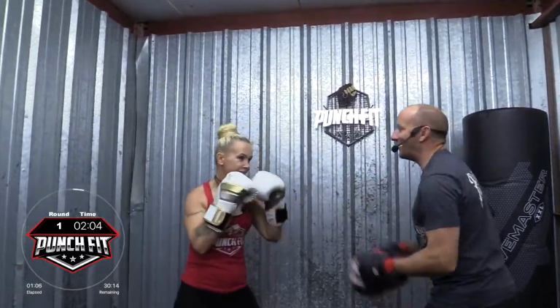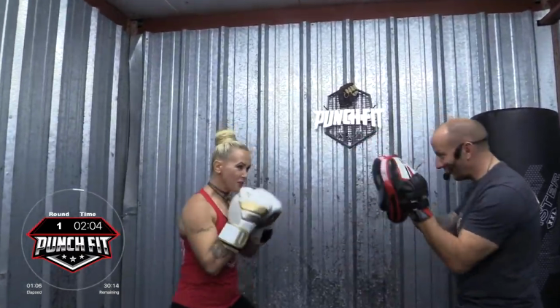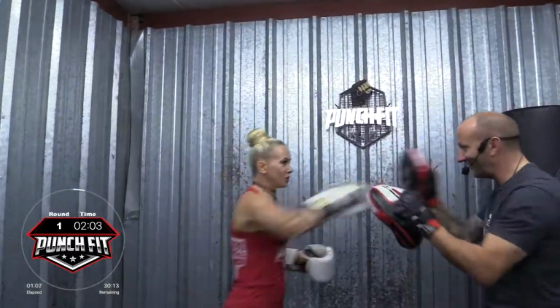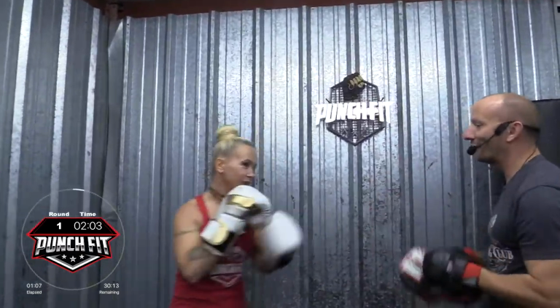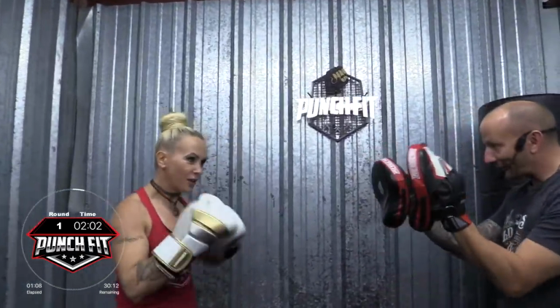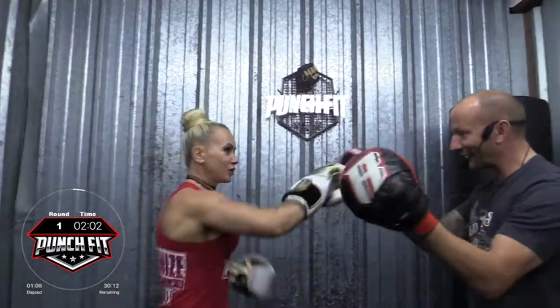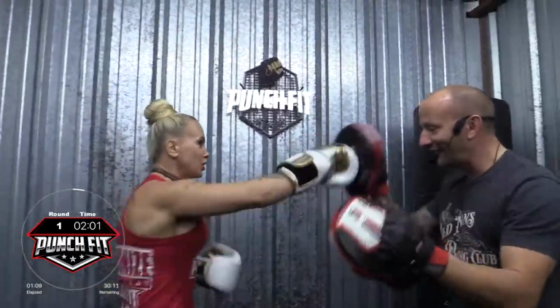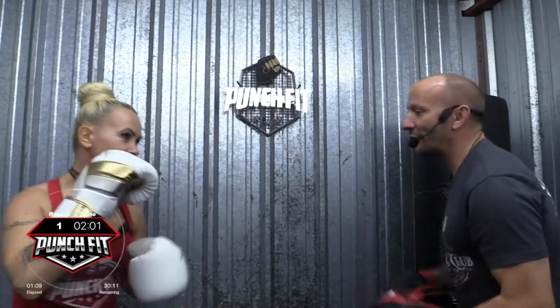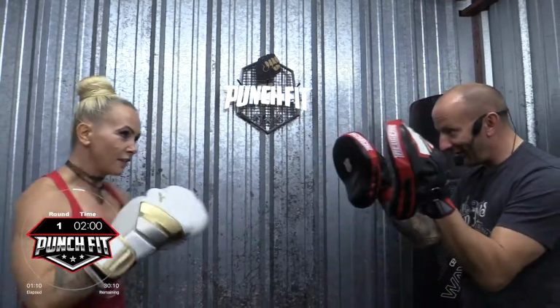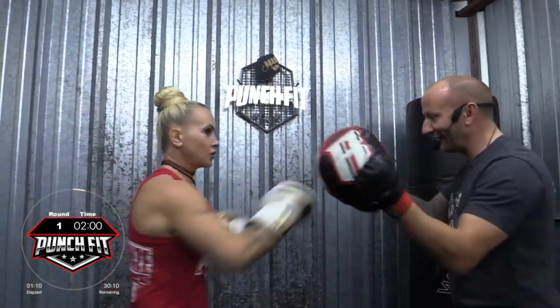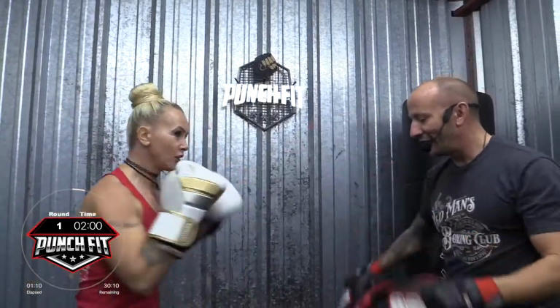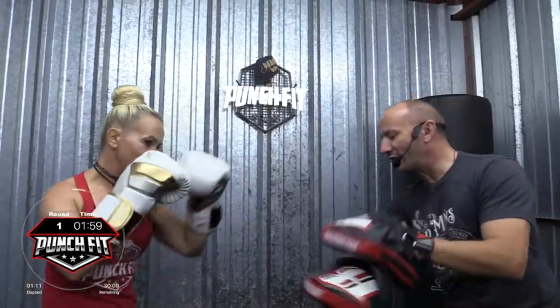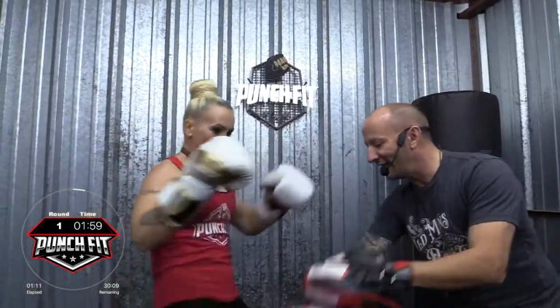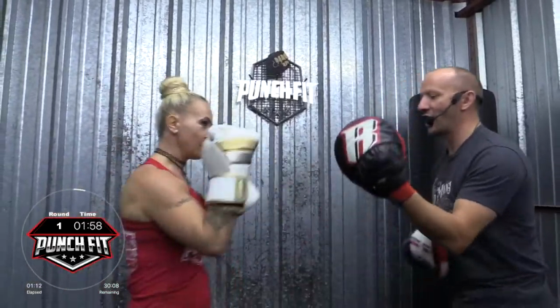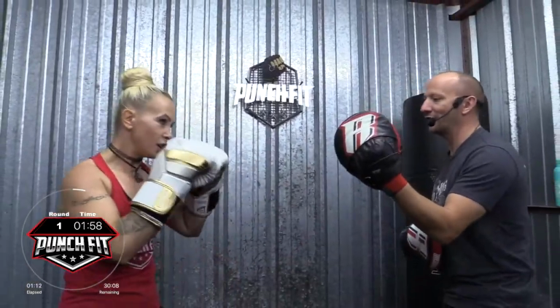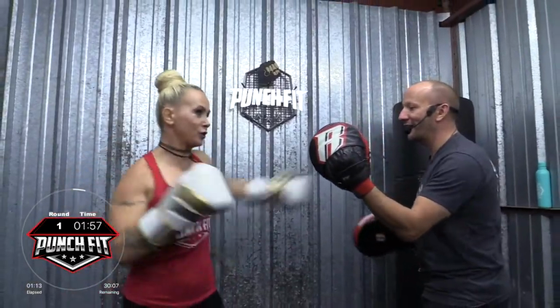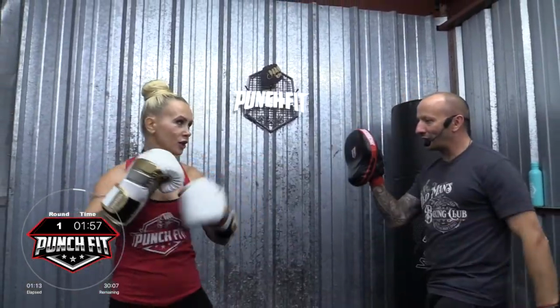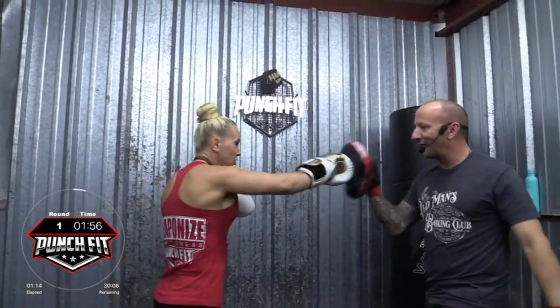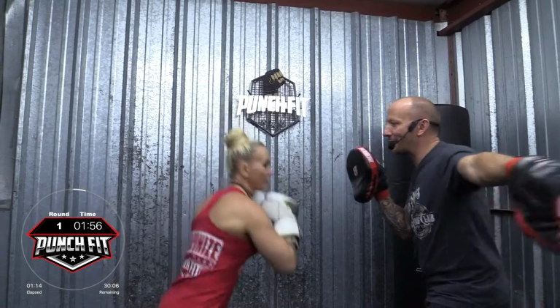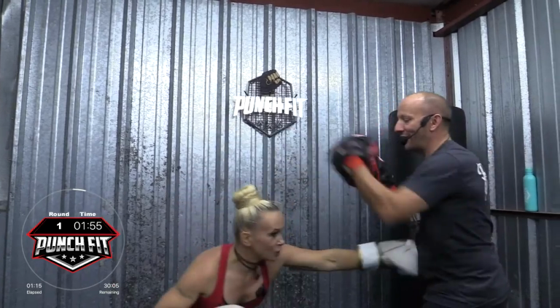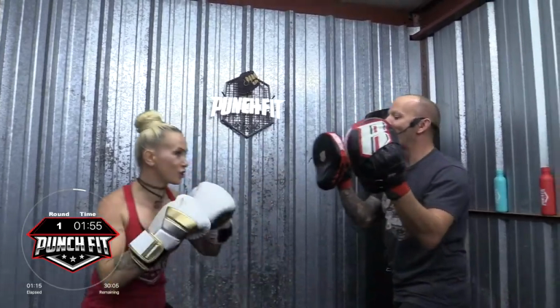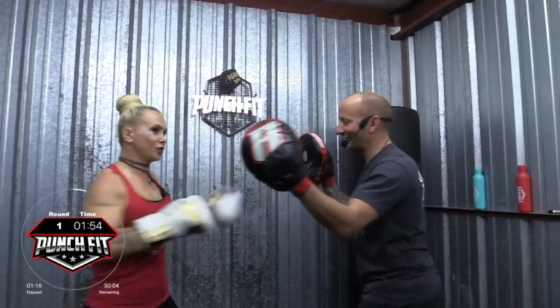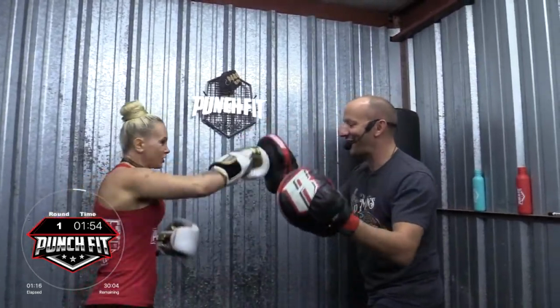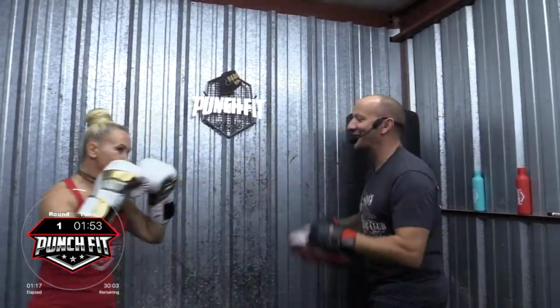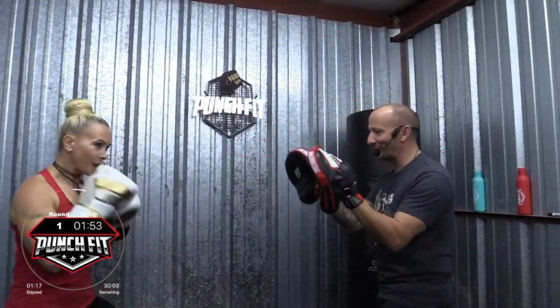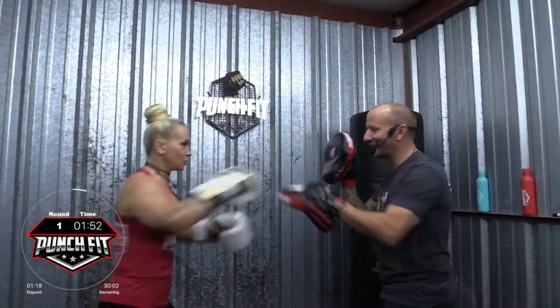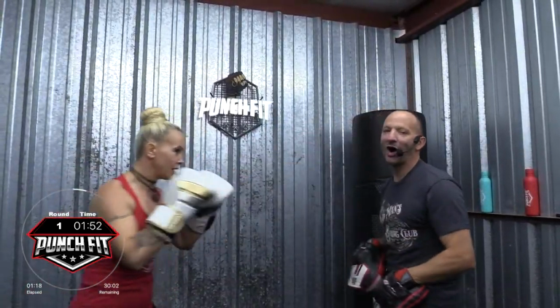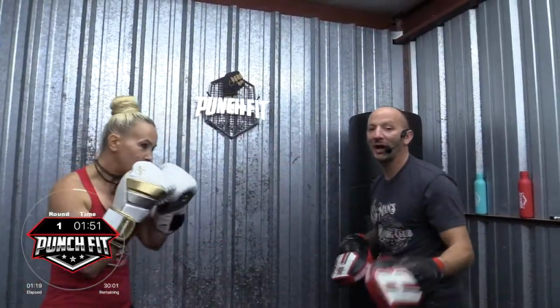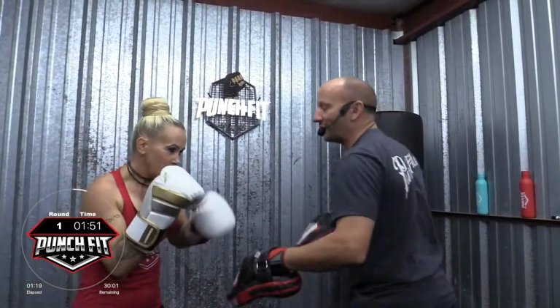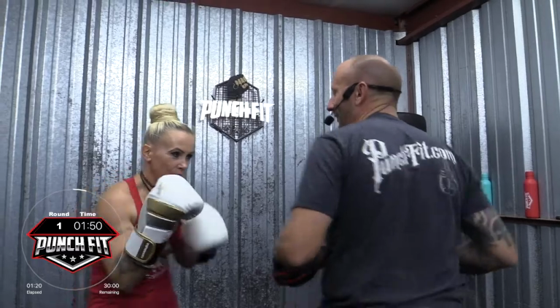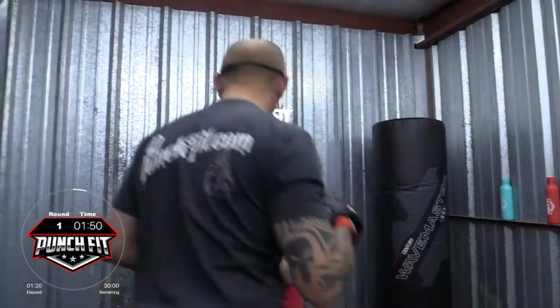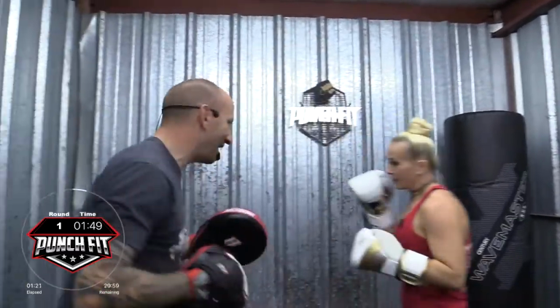Combo two. Four, three. Rear knee, left hook, right cross, bob and weave, cross, hook, cross. Combo two. Awesome job. We still got about a minute and 50 seconds left.